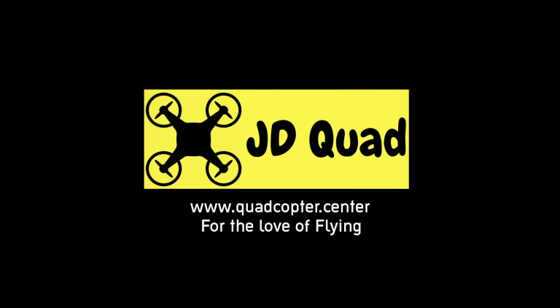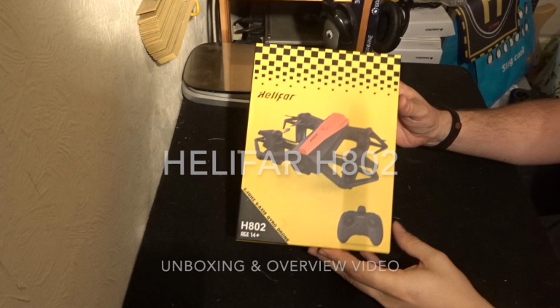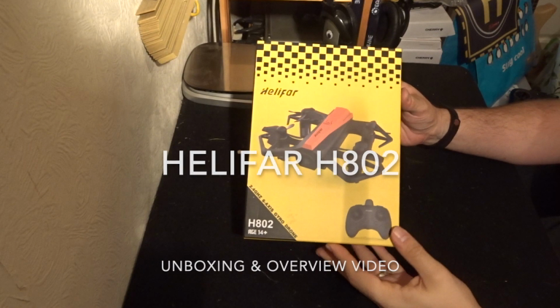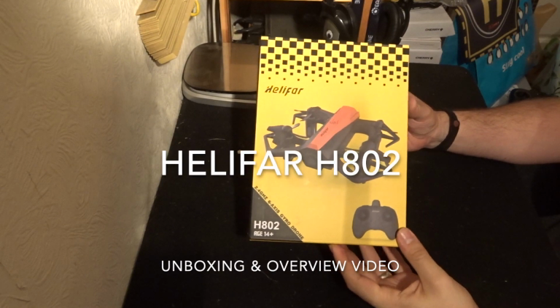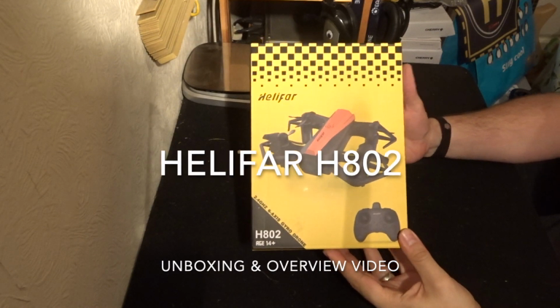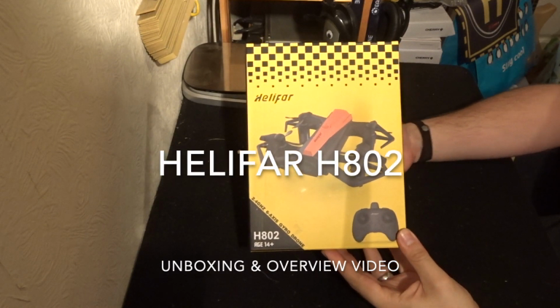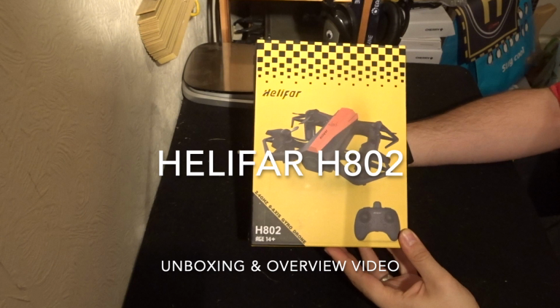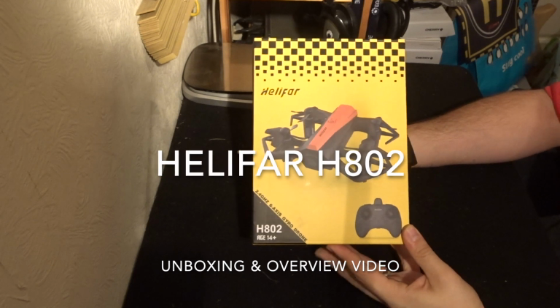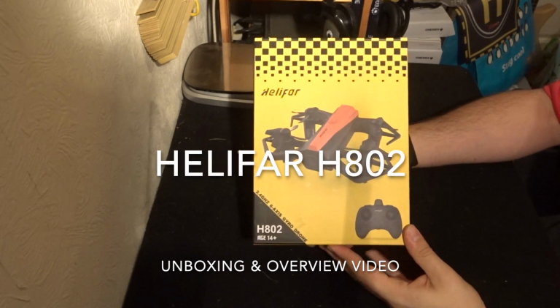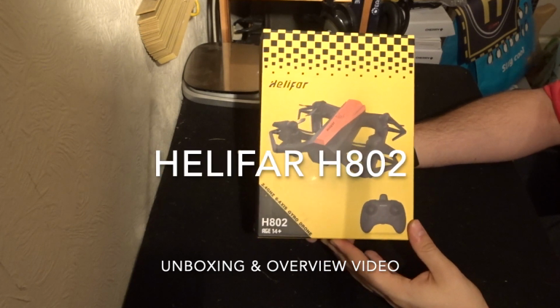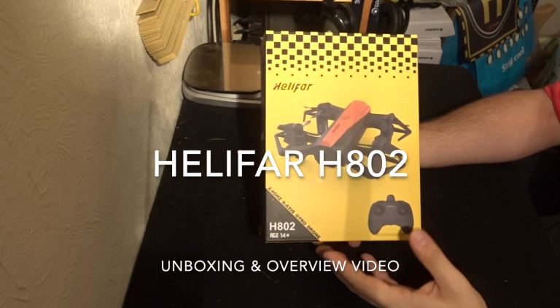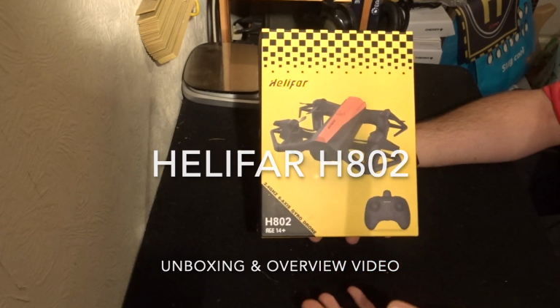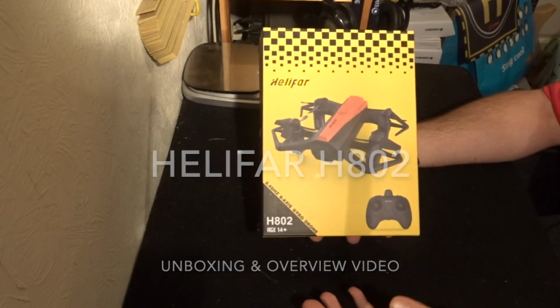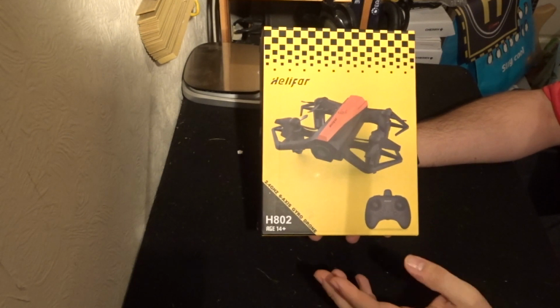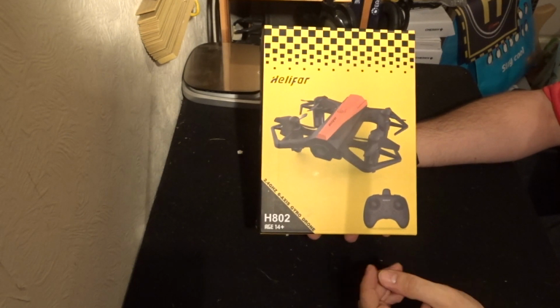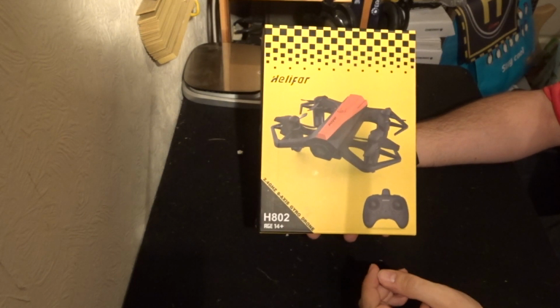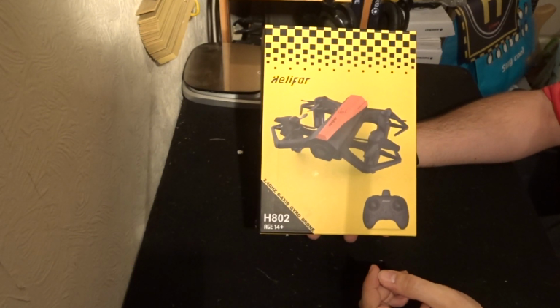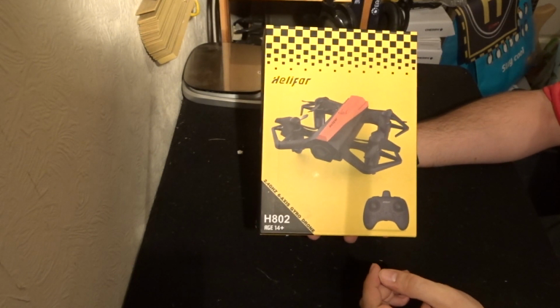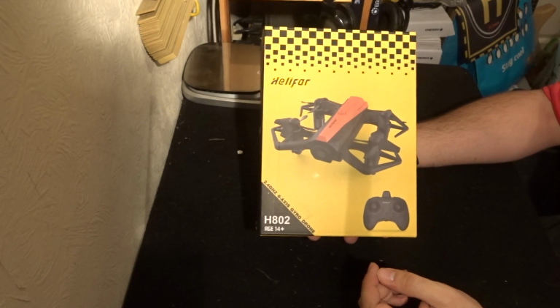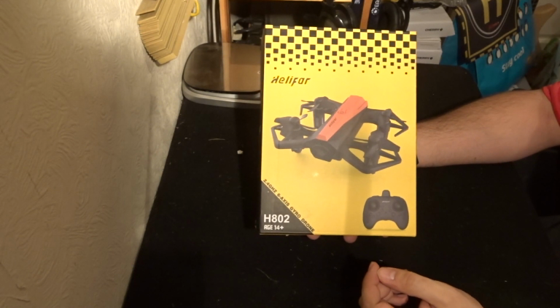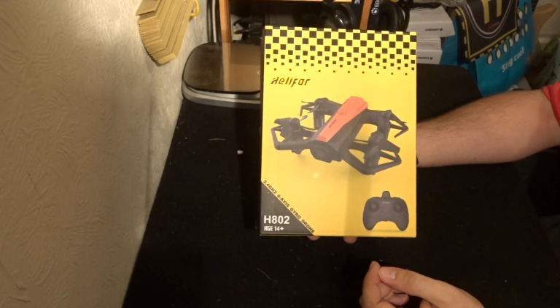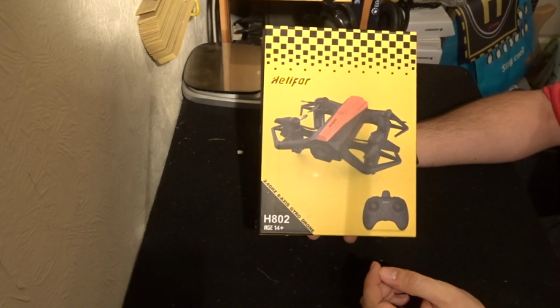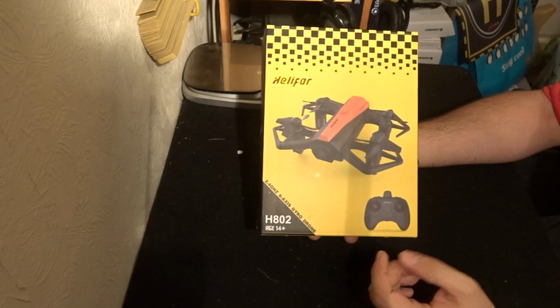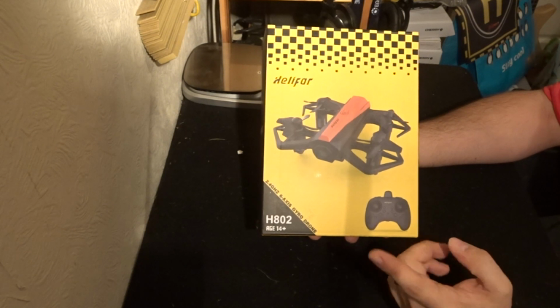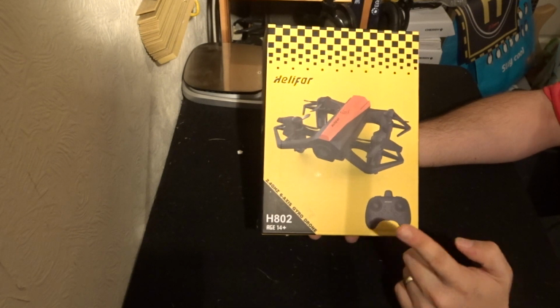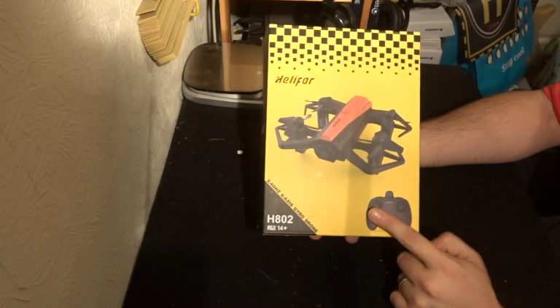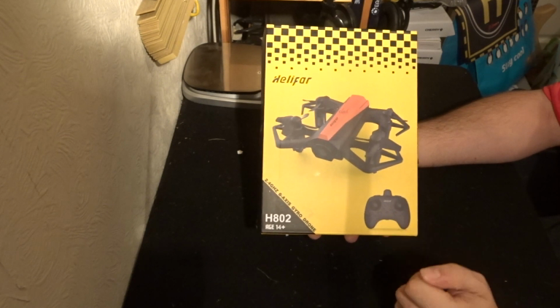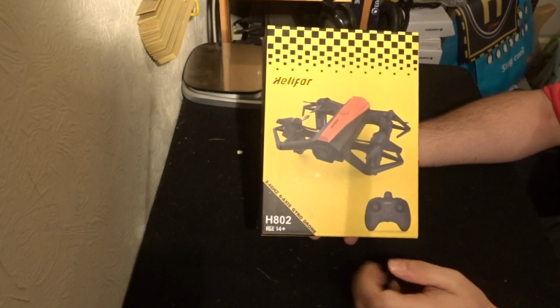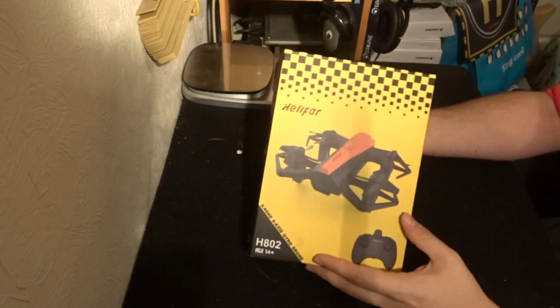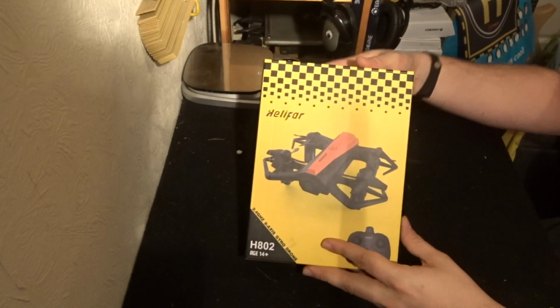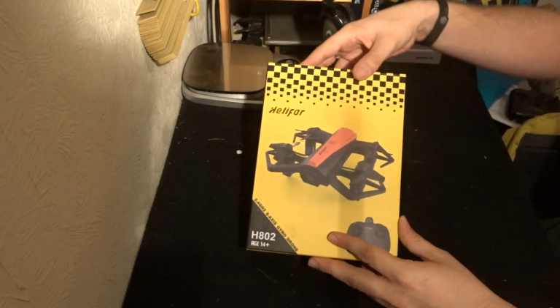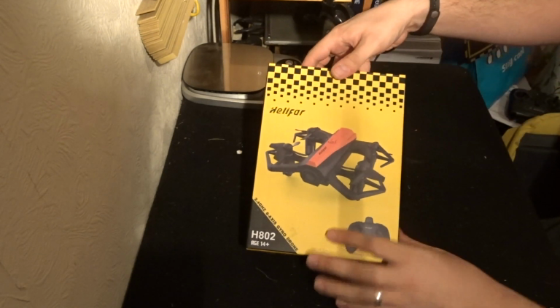Hey folks, JD here and today we've got this — the Helifar H802. Let's open this up and have a little look inside.